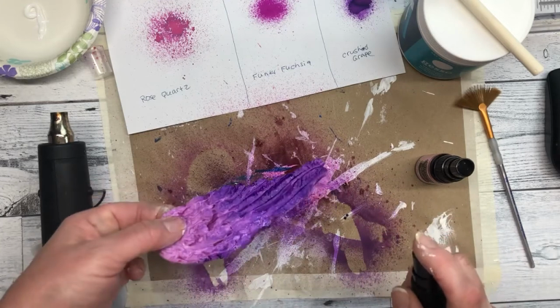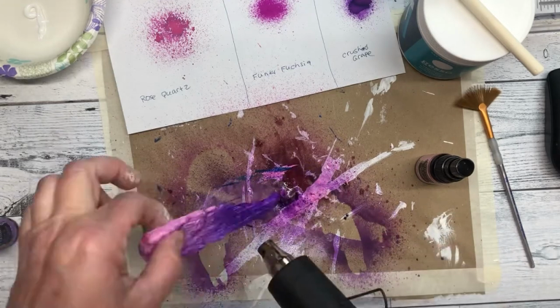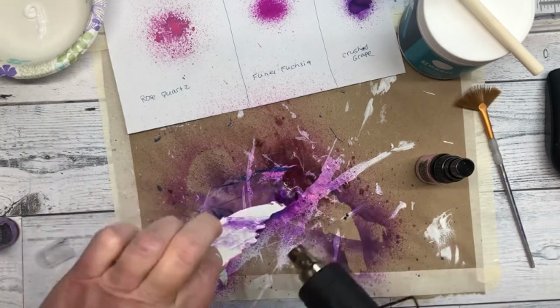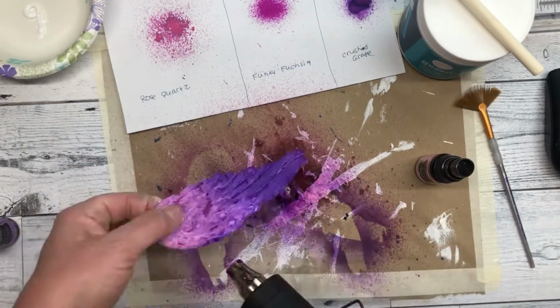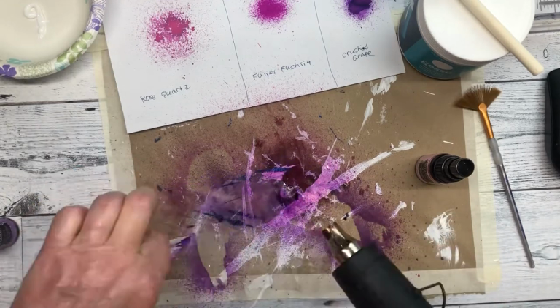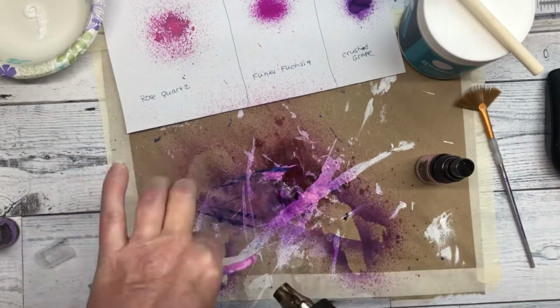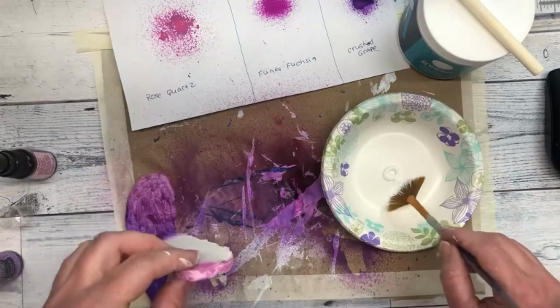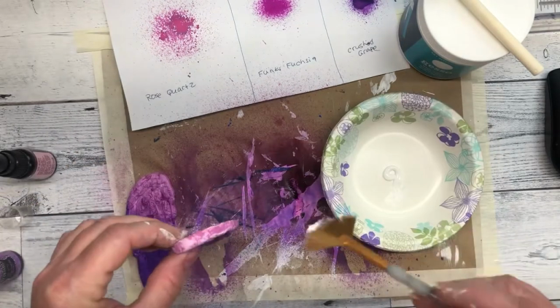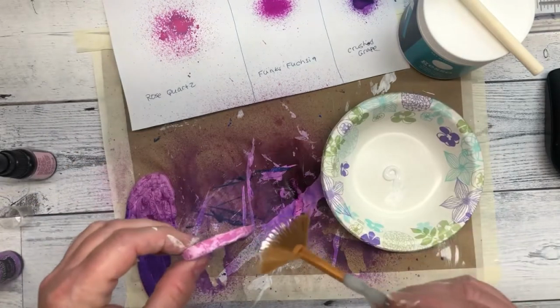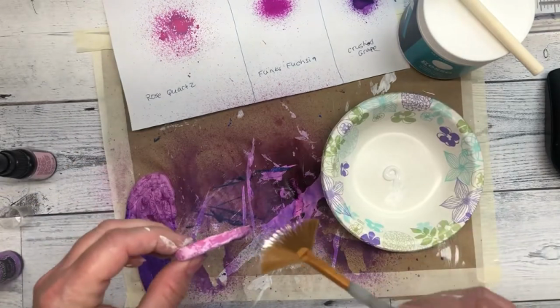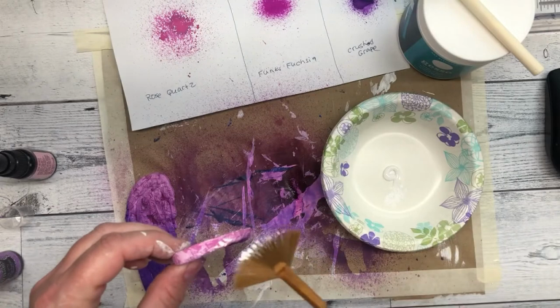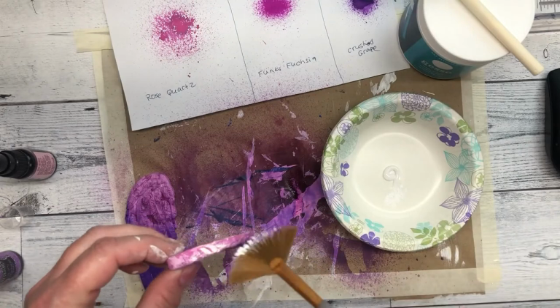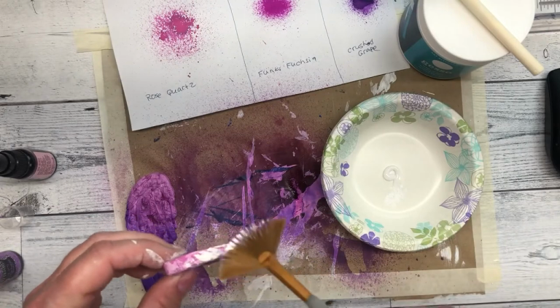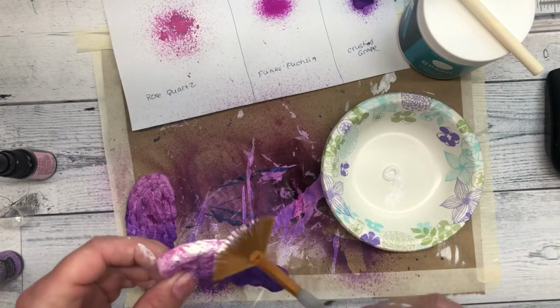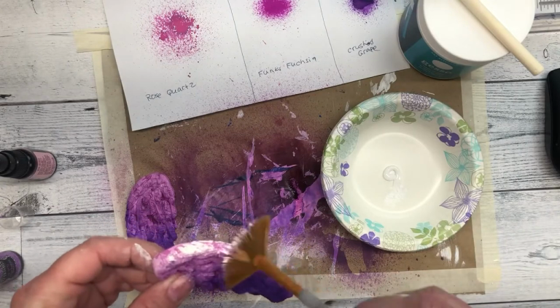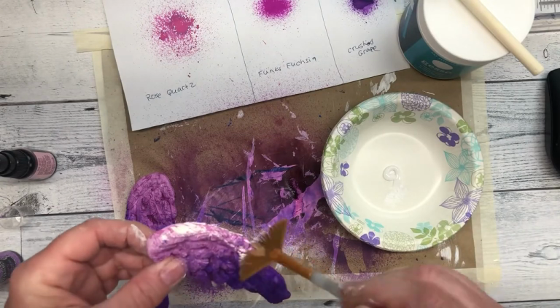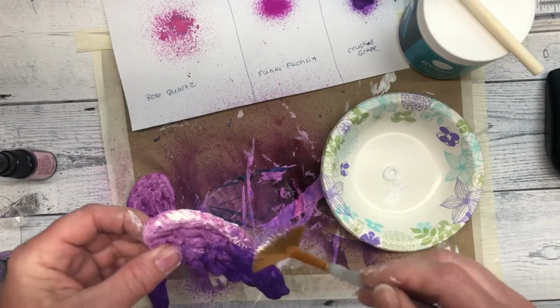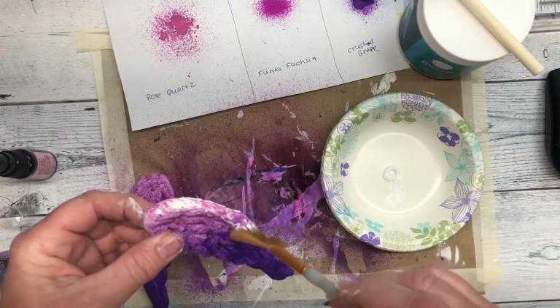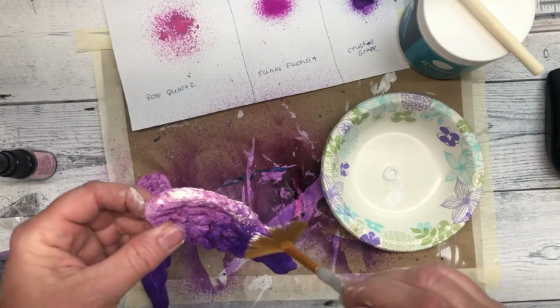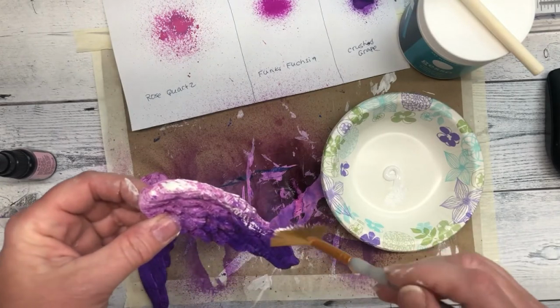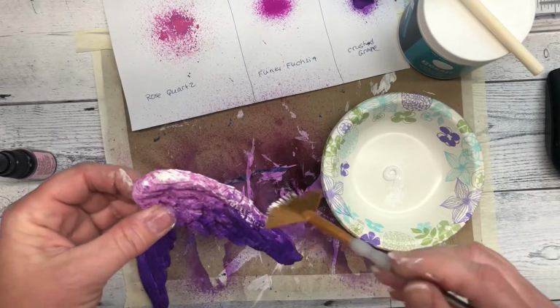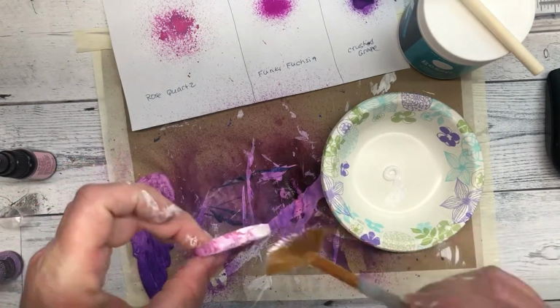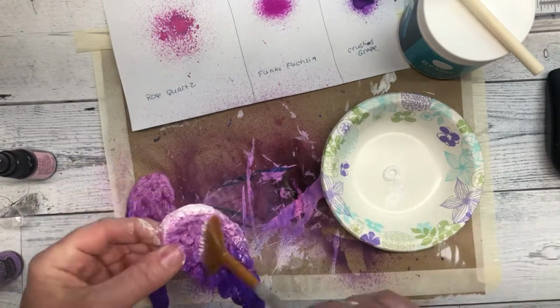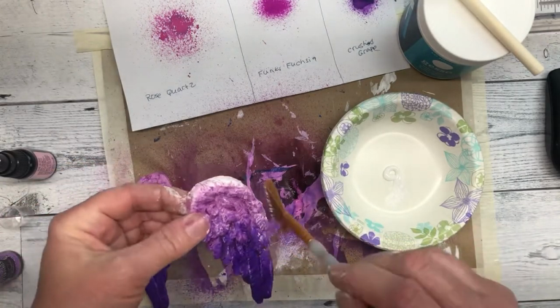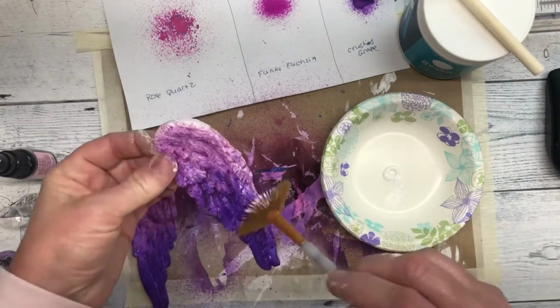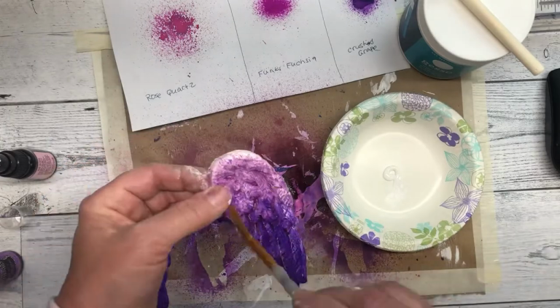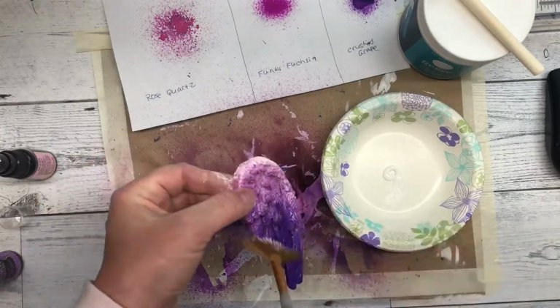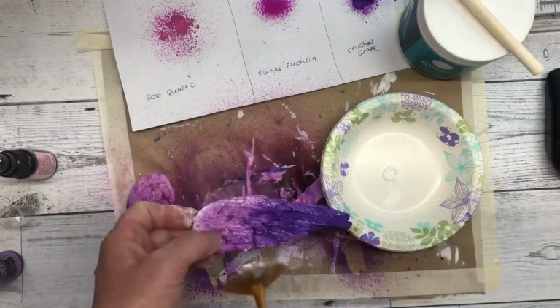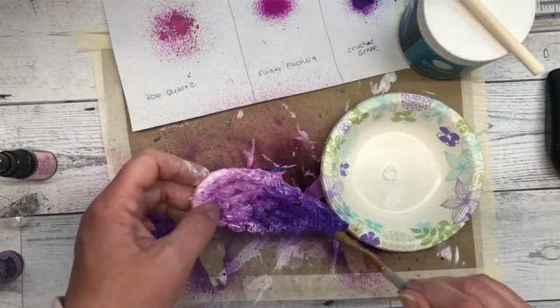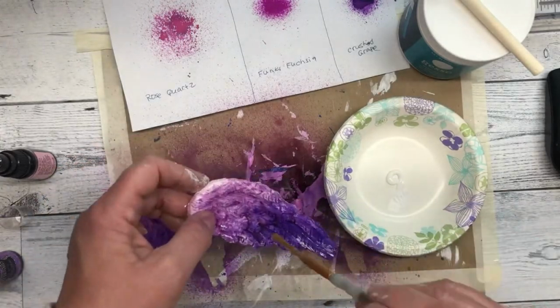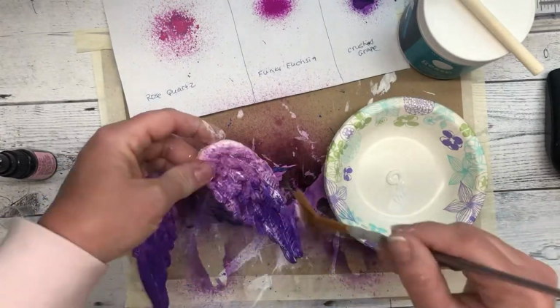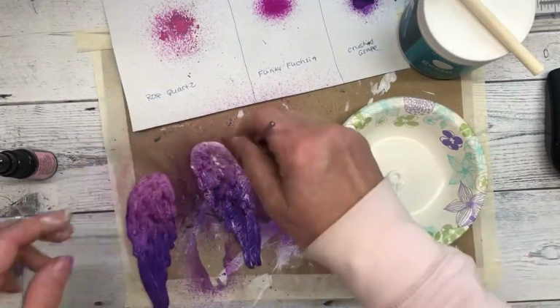I like to use a heat gun to dry the ink and to speed up the process. I then went over the edges with white paint to soften up the edges so that they look more like feathers.